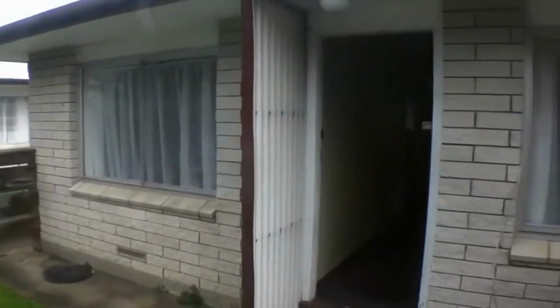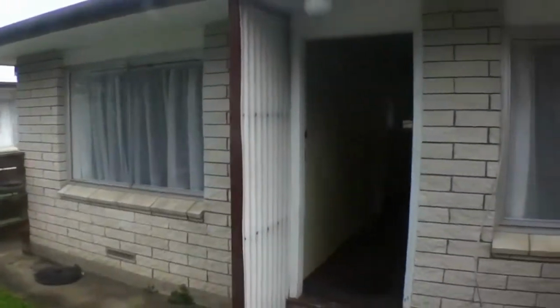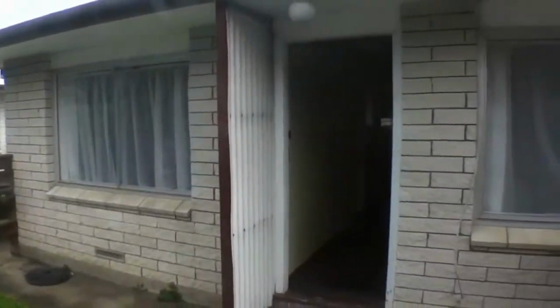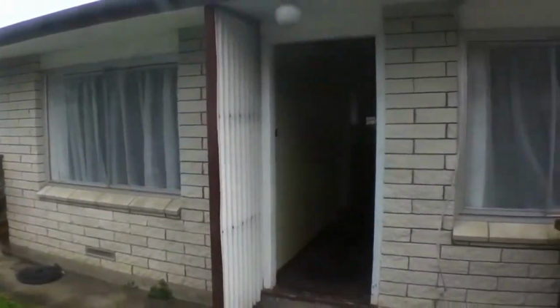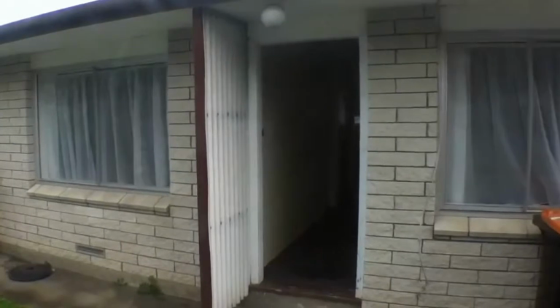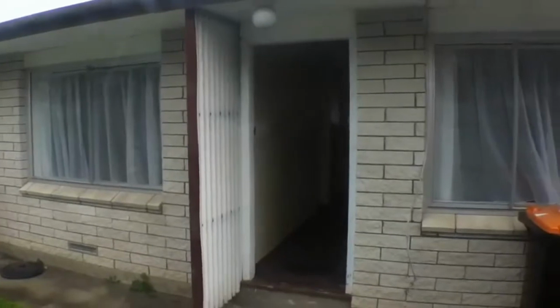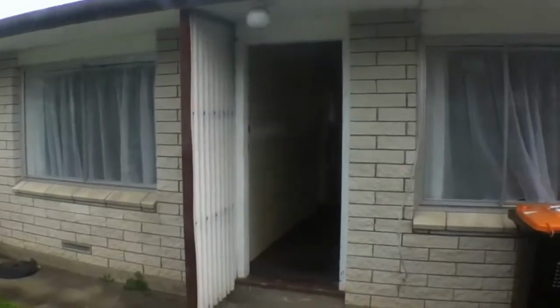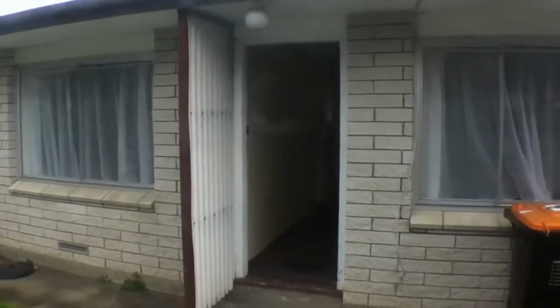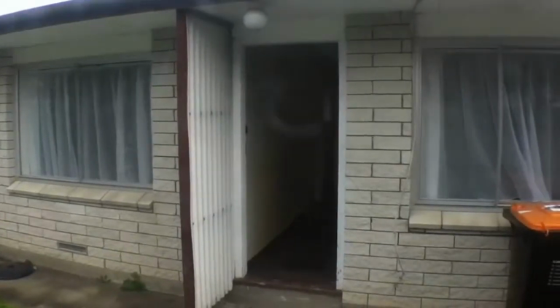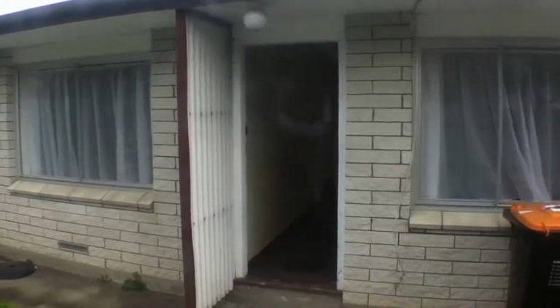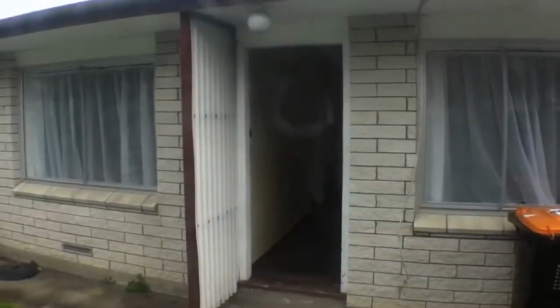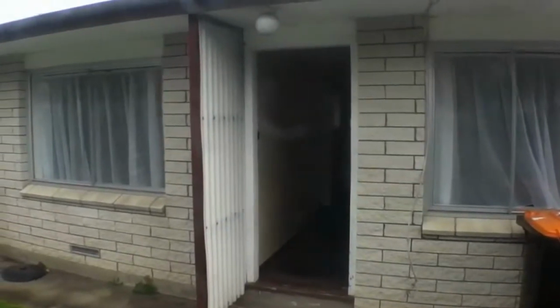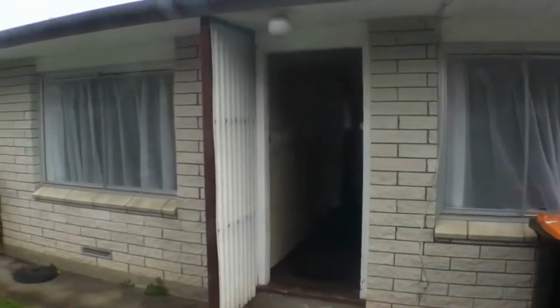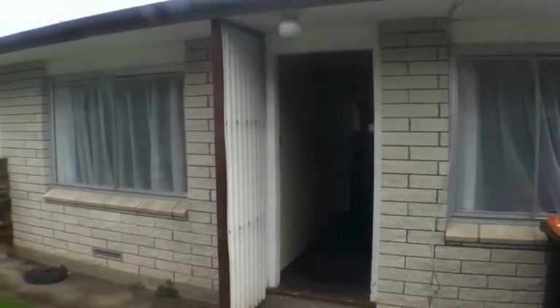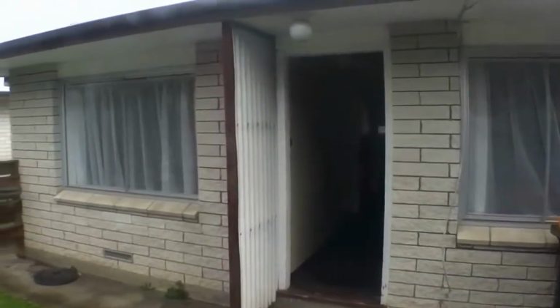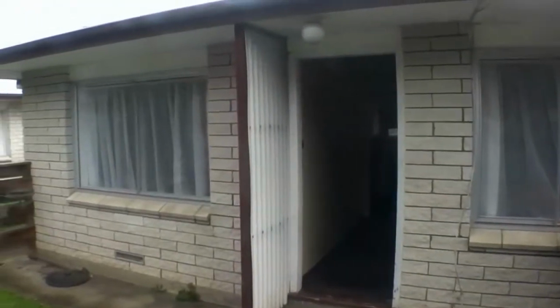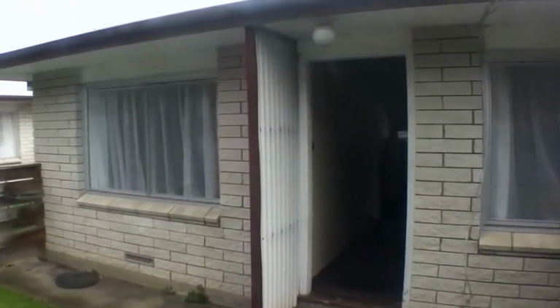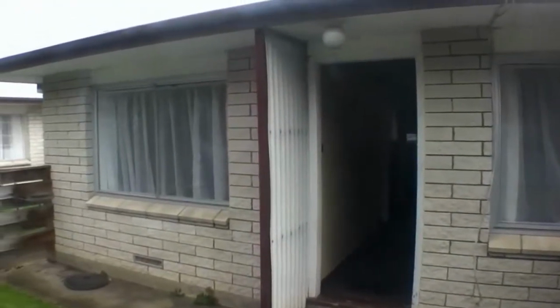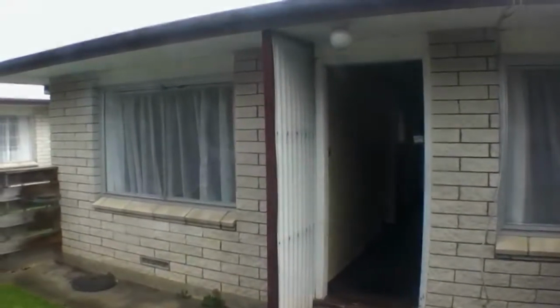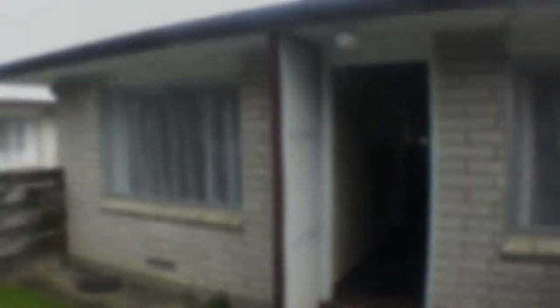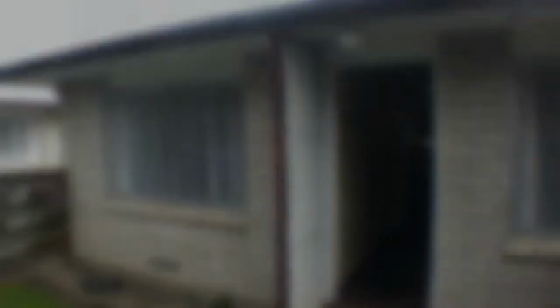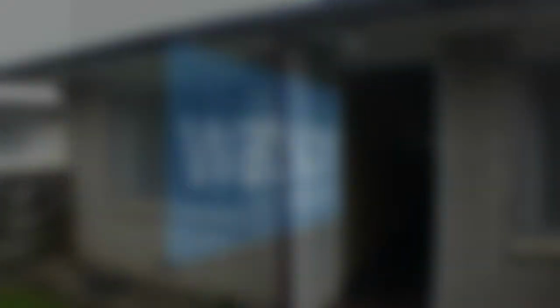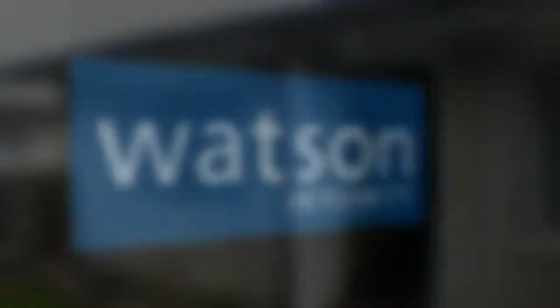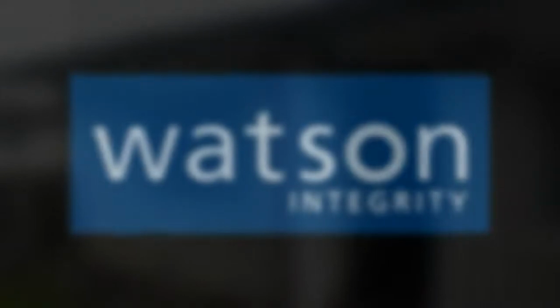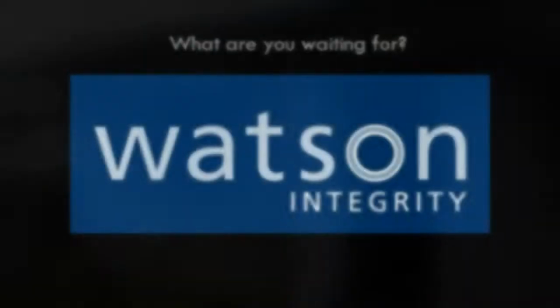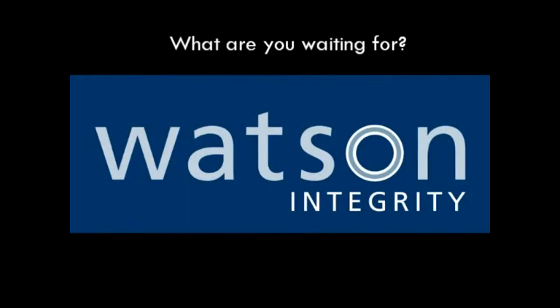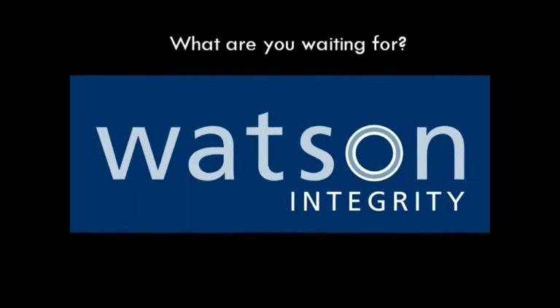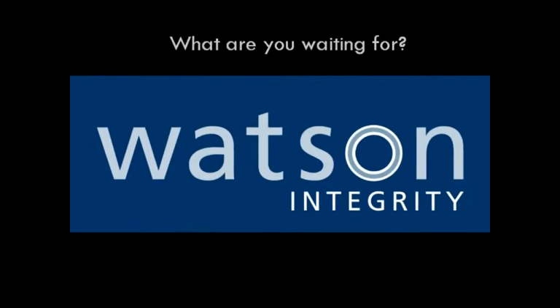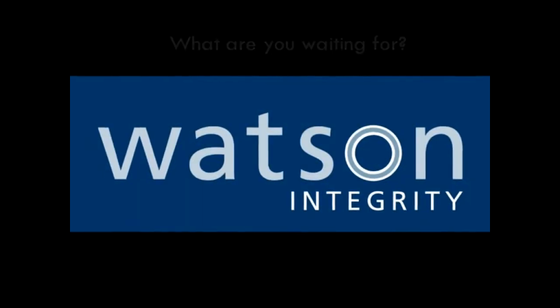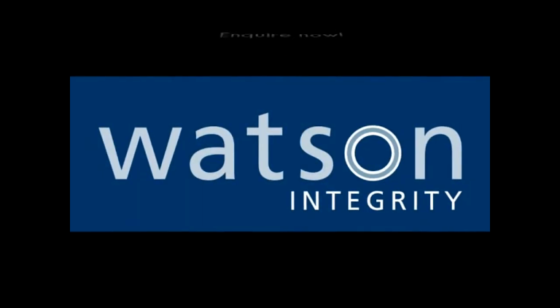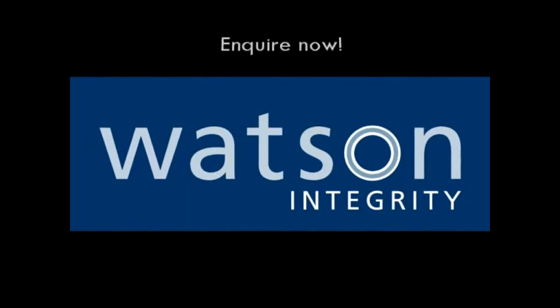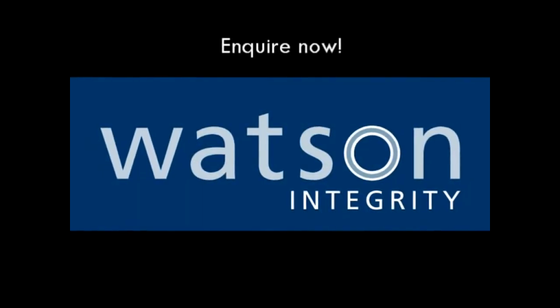There you have it. I hope you've enjoyed your tour today. For all inquiries please contact the Watson Property Management Team. Thank you.